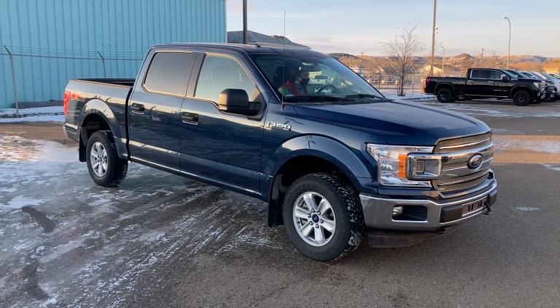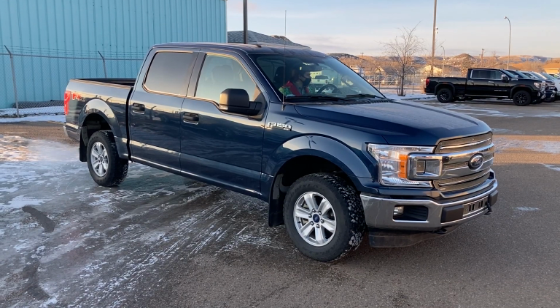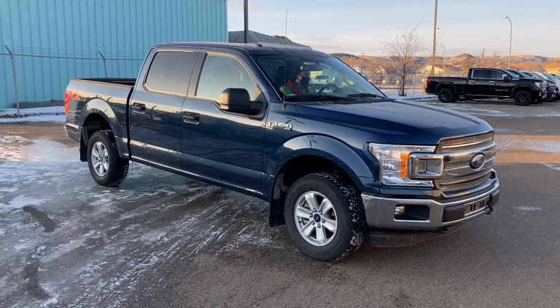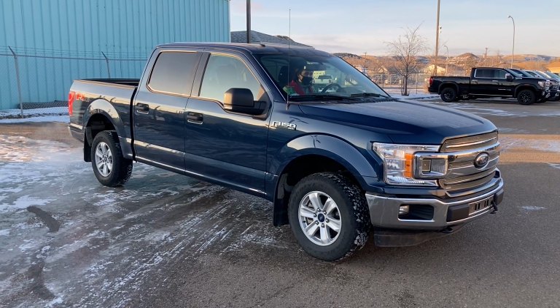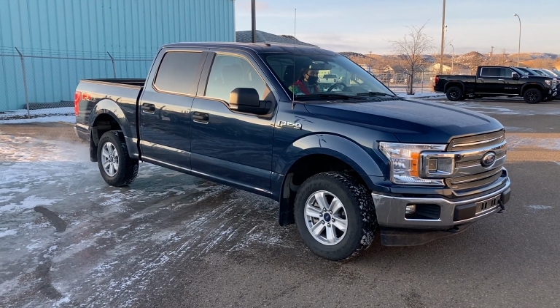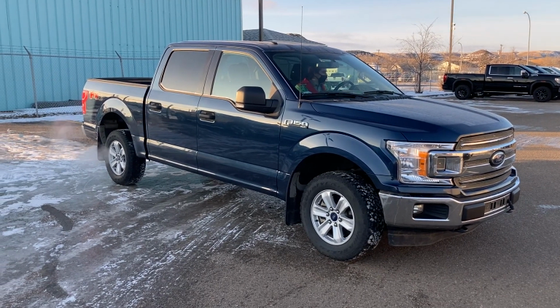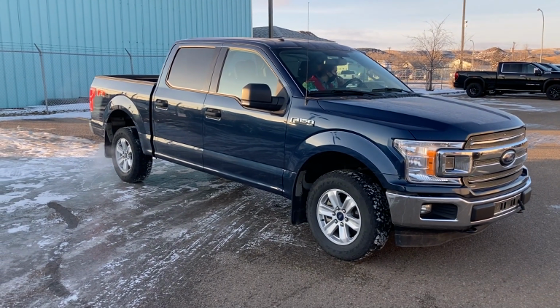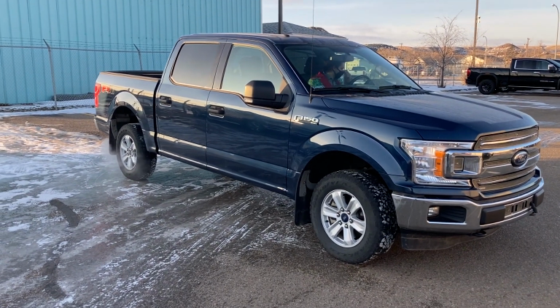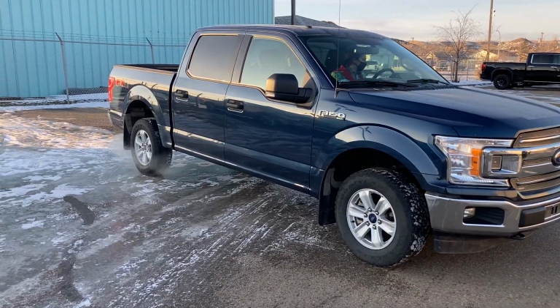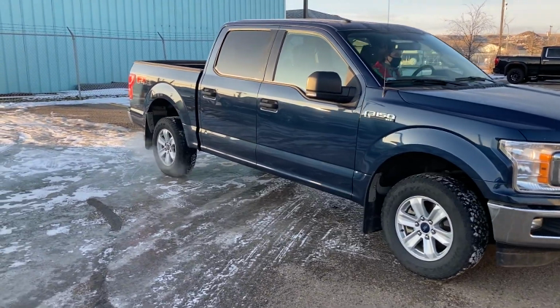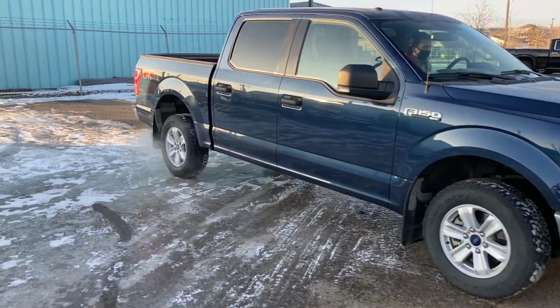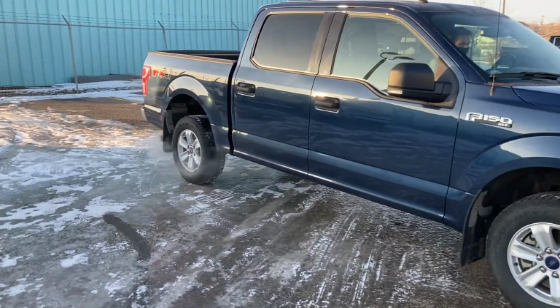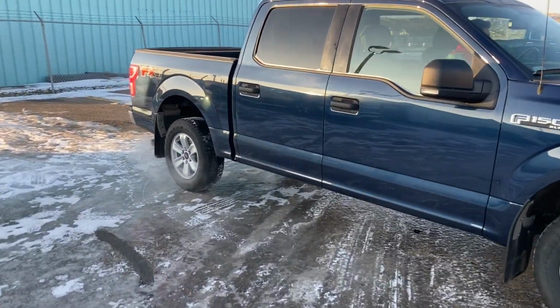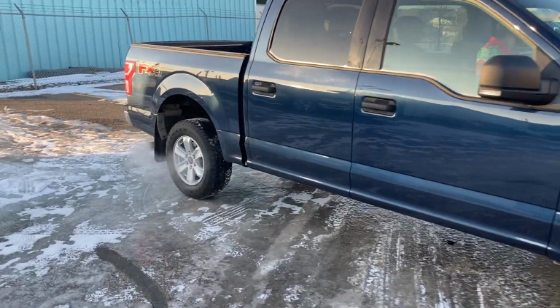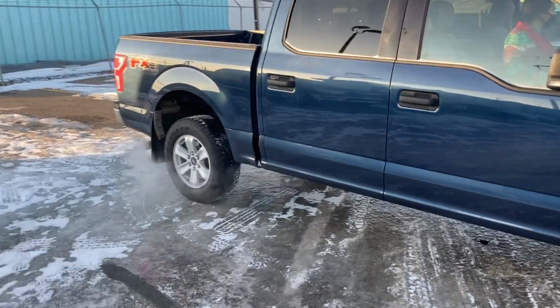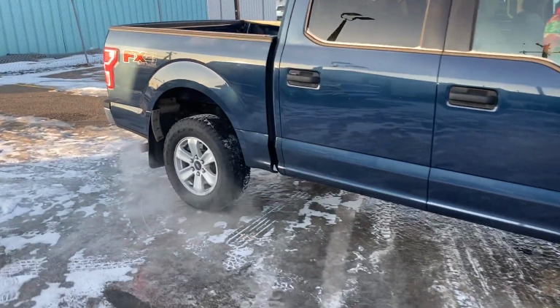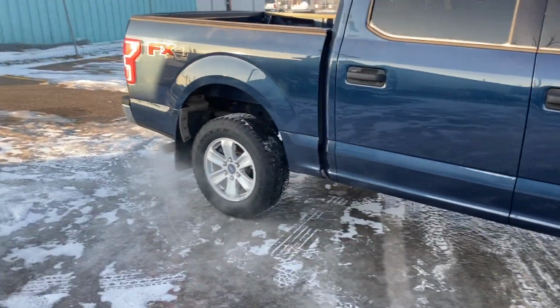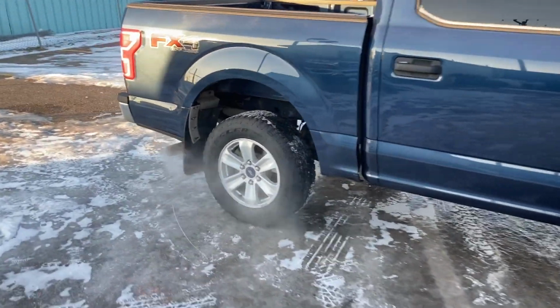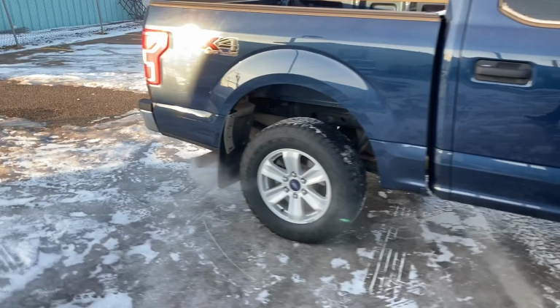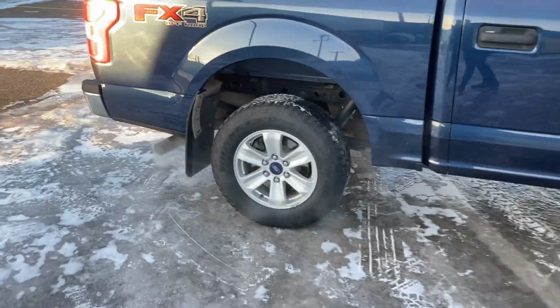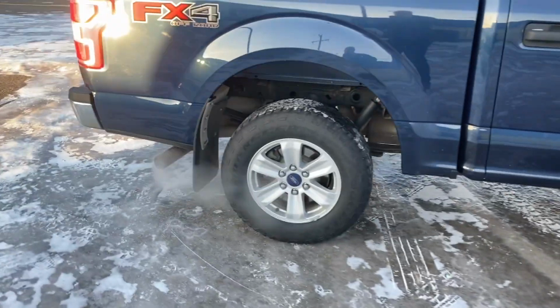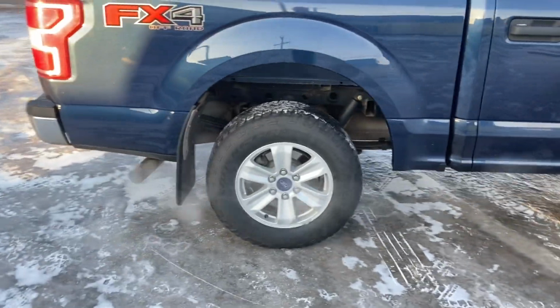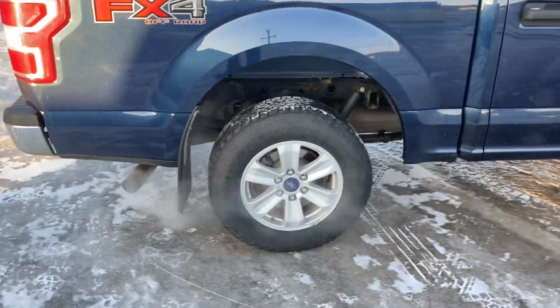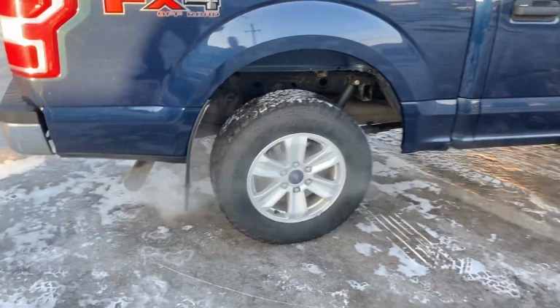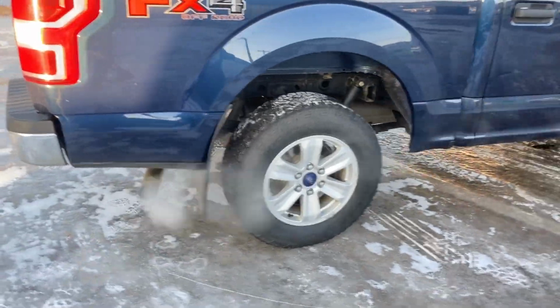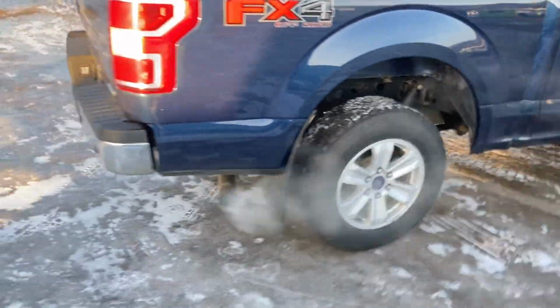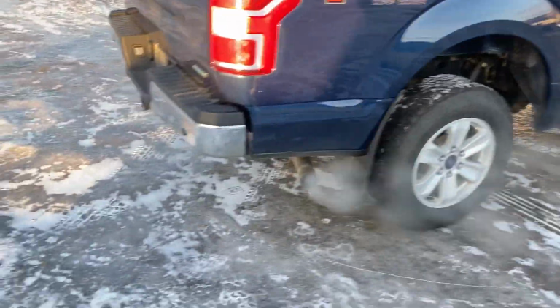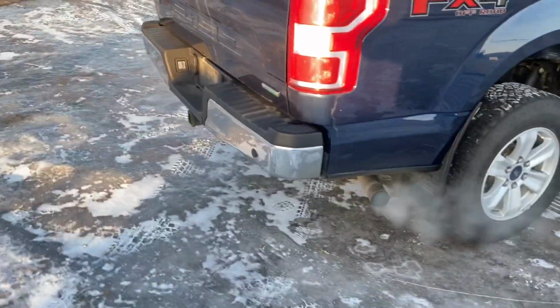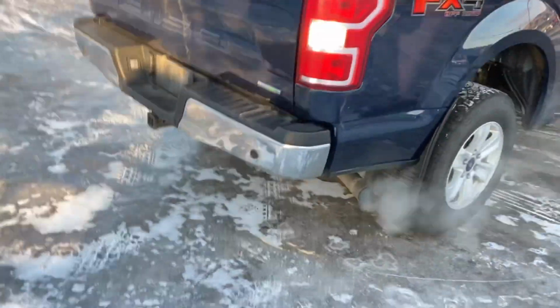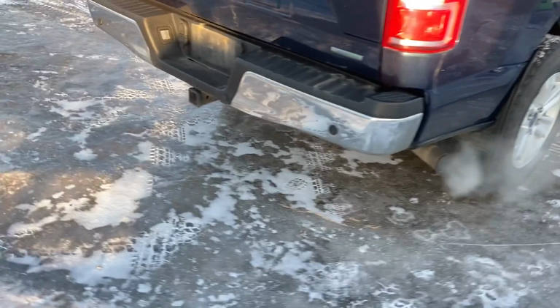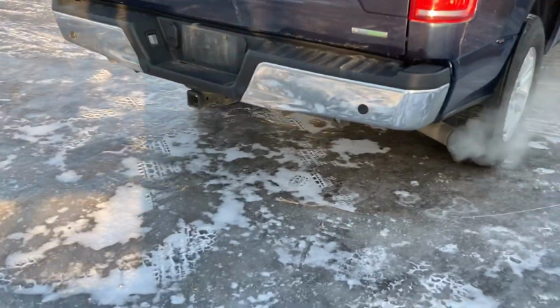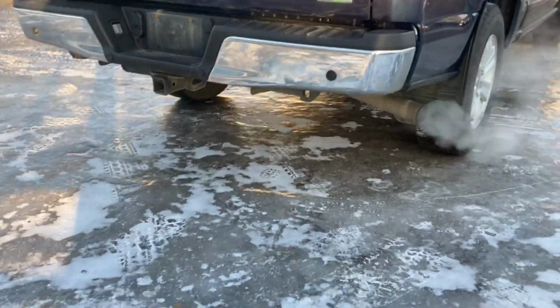Hey folks, Brad LaDrew here at Western GM in Drumheller, Alberta, Canada. You've heard me talk about the G80 auto locking rear differential so many times, you're probably getting tired of it. But this is one of the number one reasons to buy a new GM truck. Take a look at this.